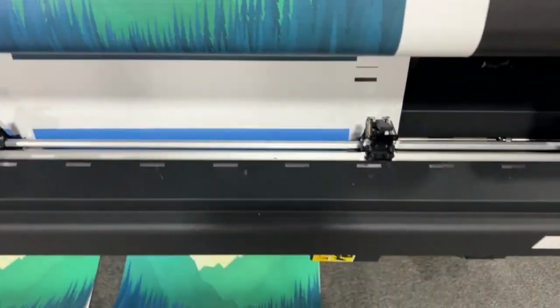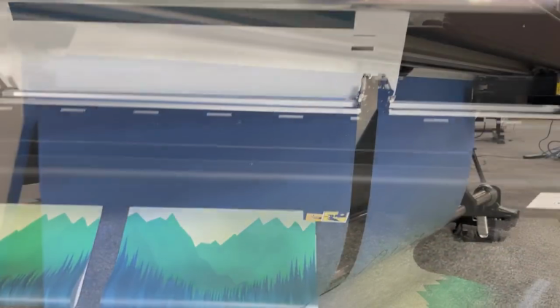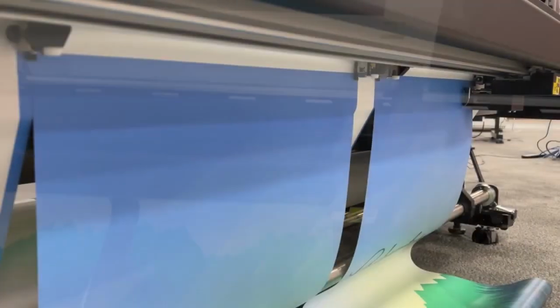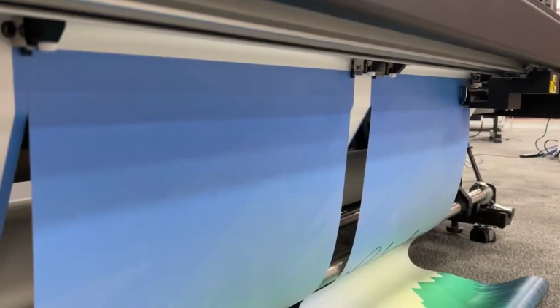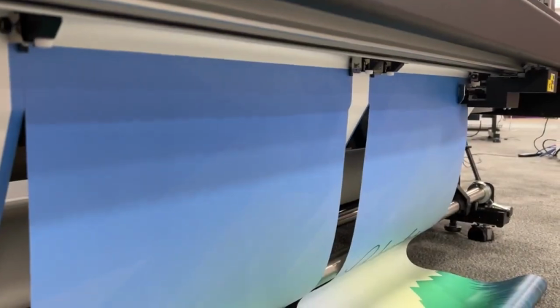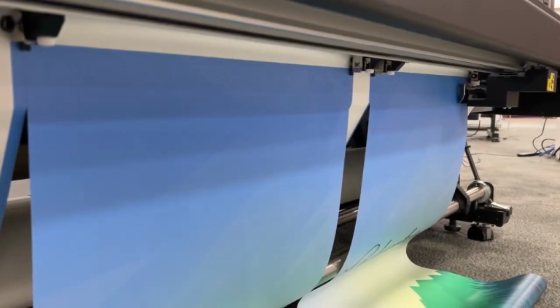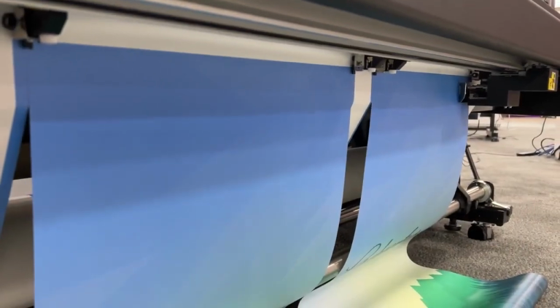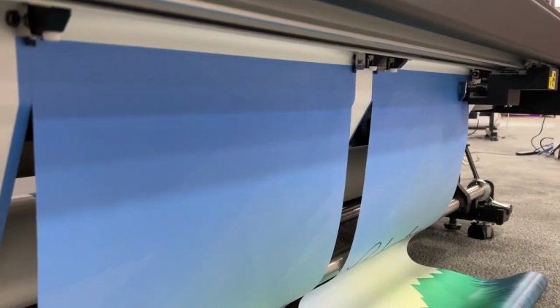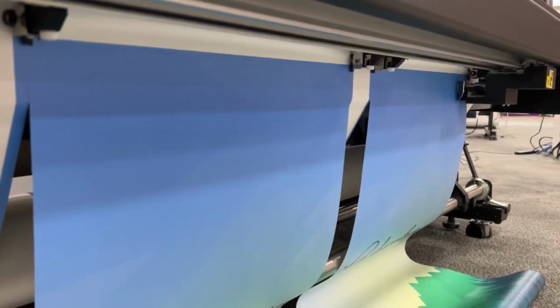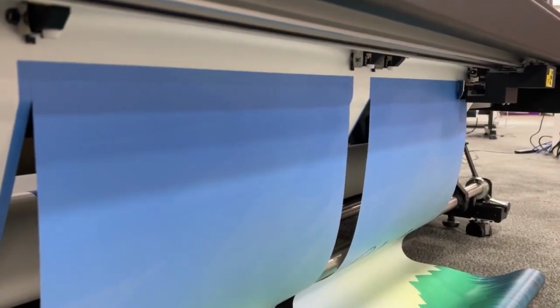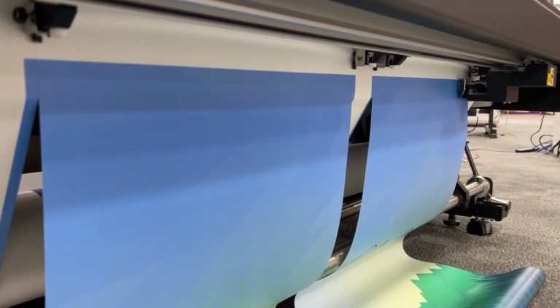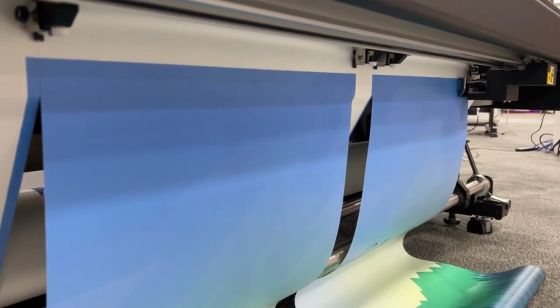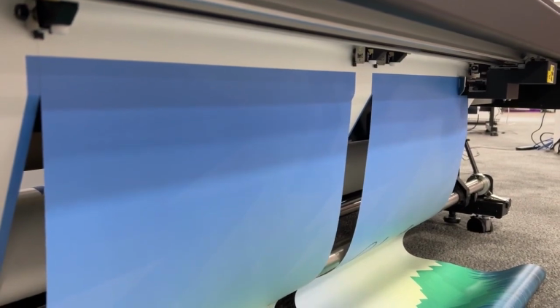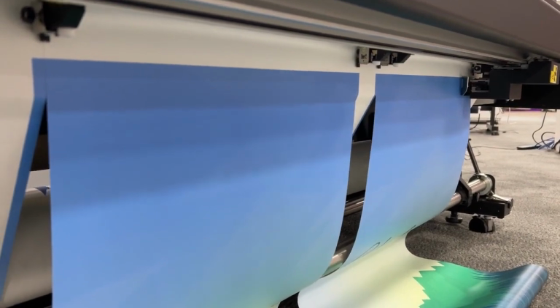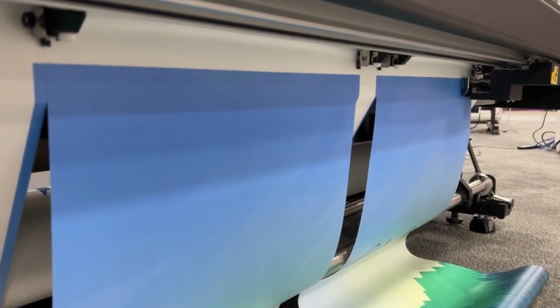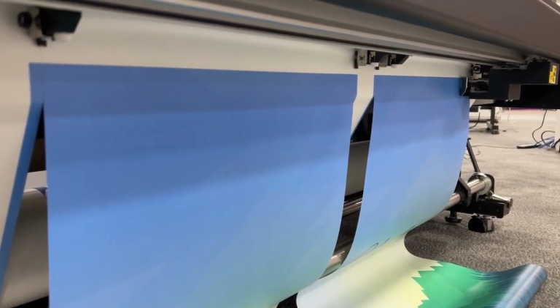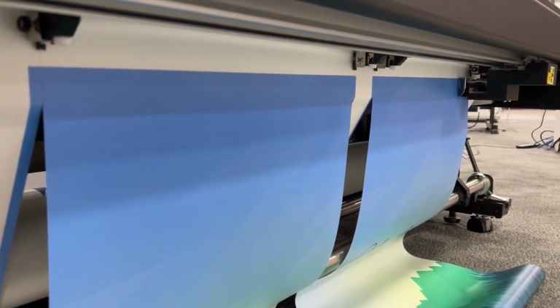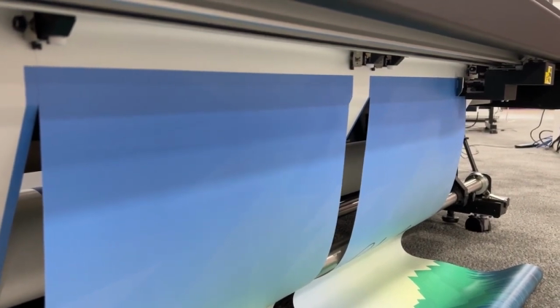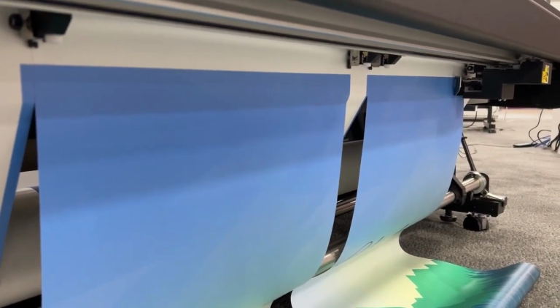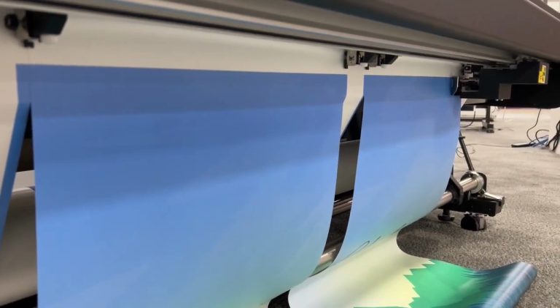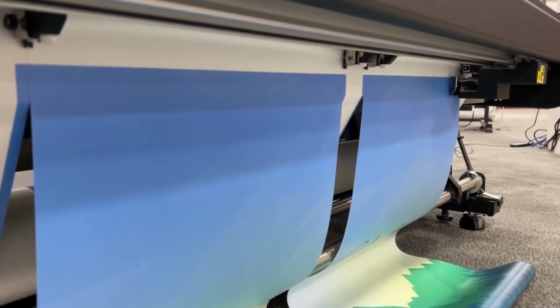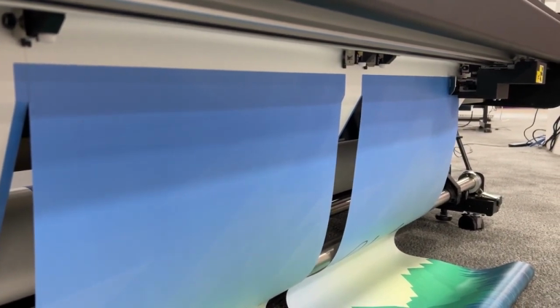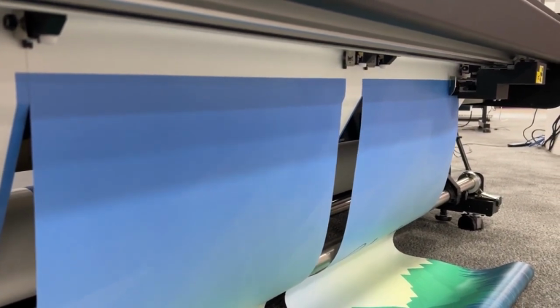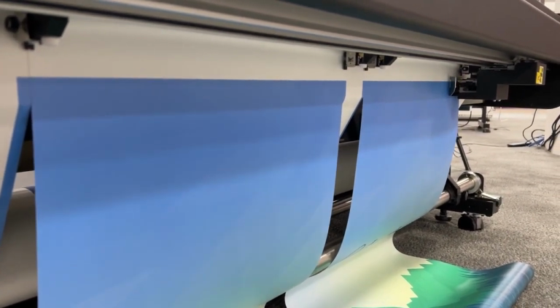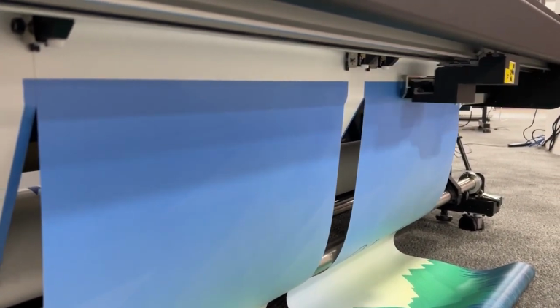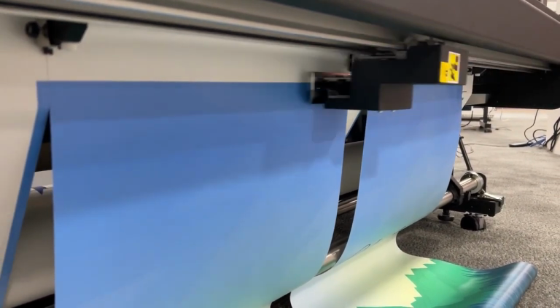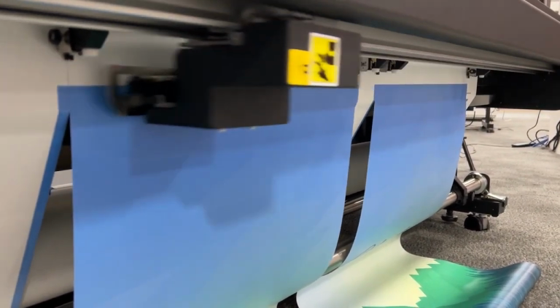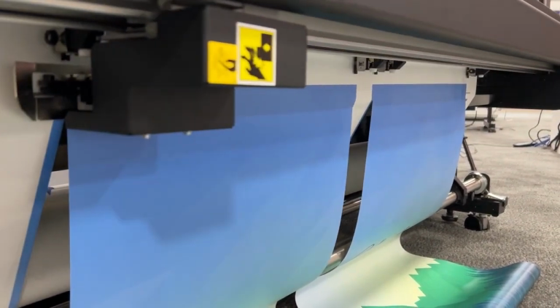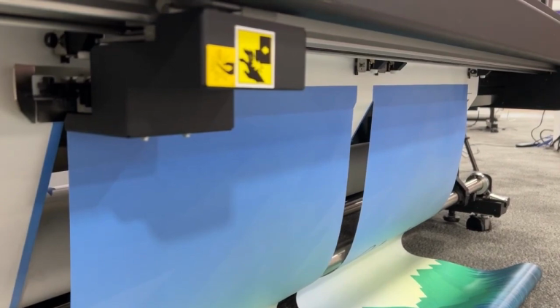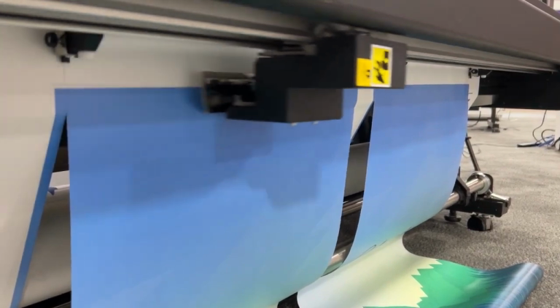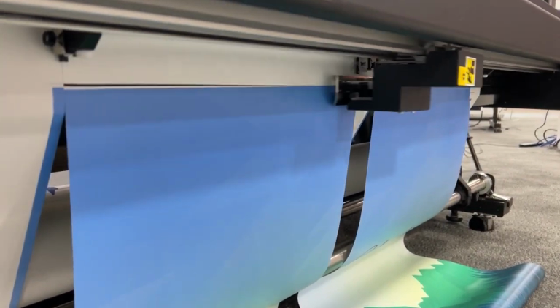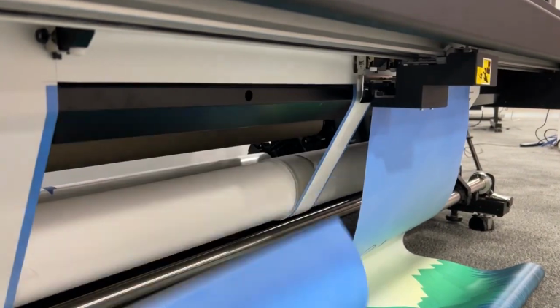Without waiting on production time, the XY Slitter will constantly be reading the crop marks and cutting your banners to your specific specifications.